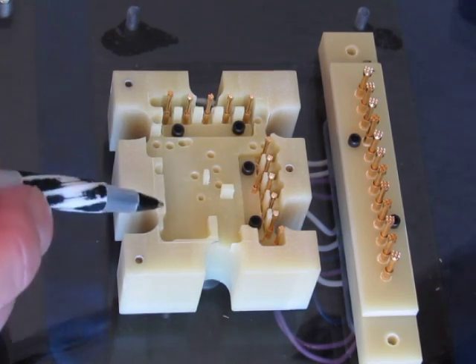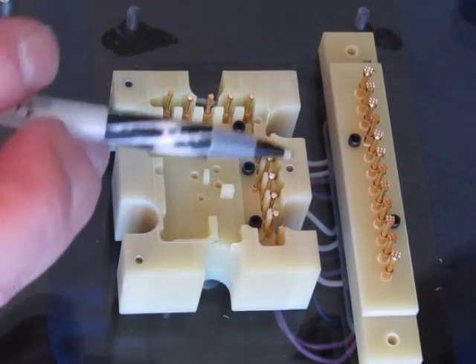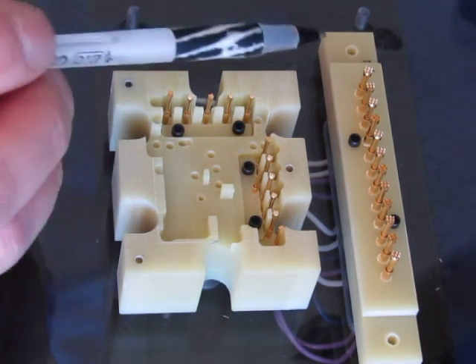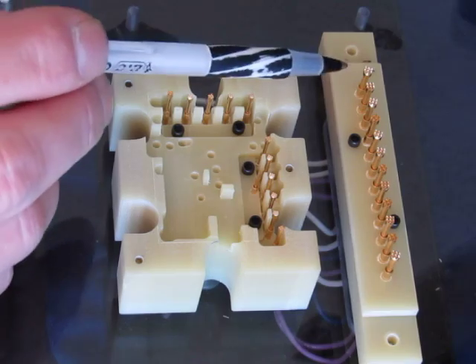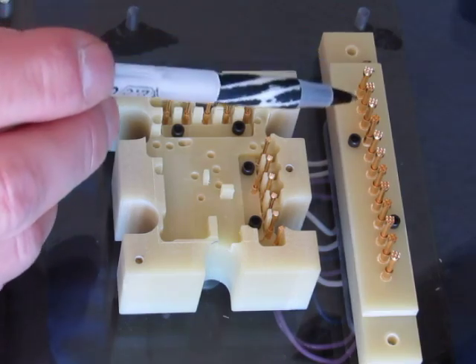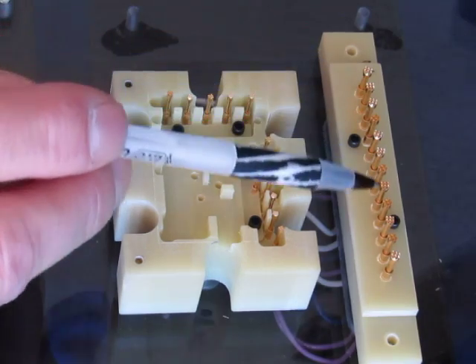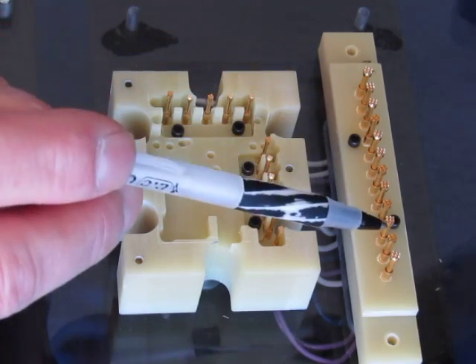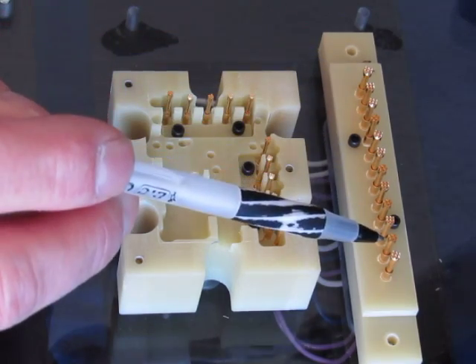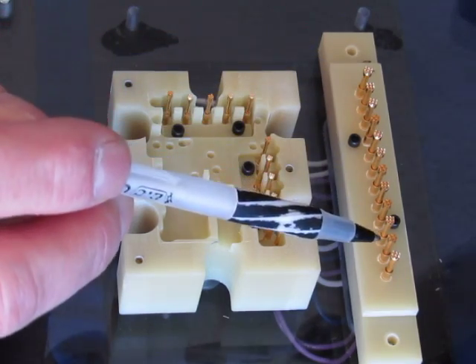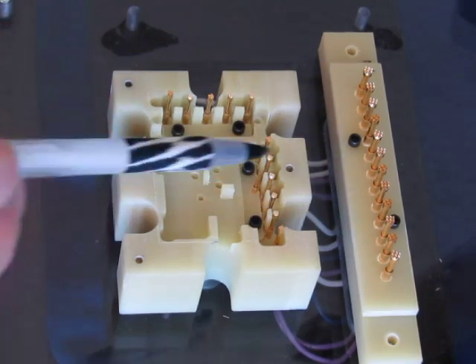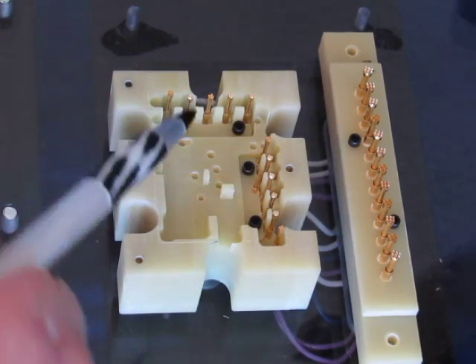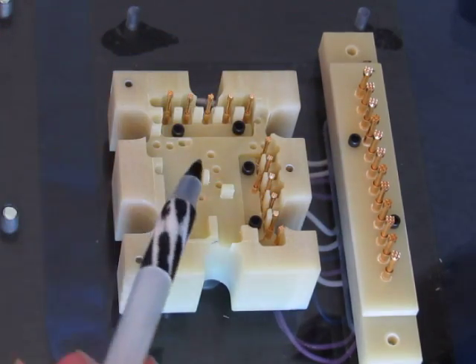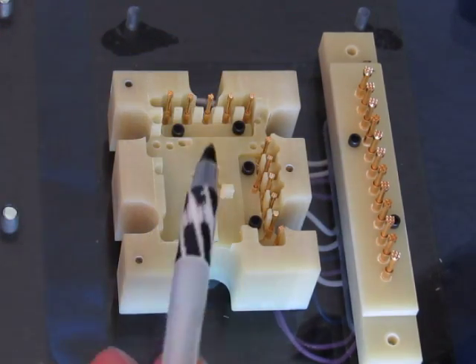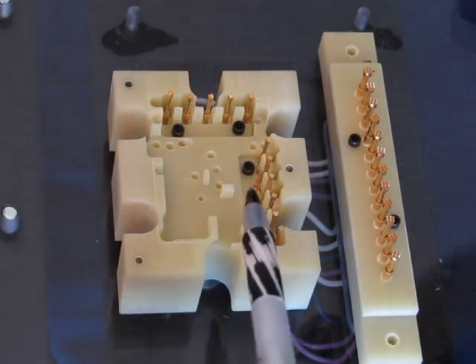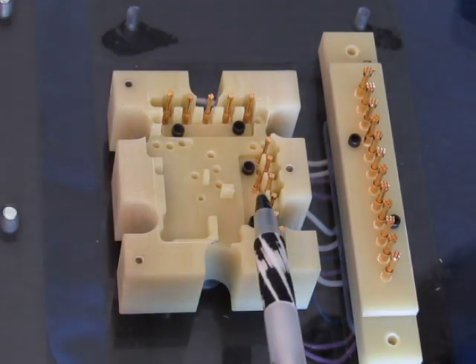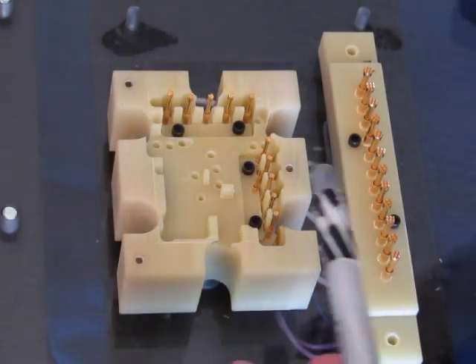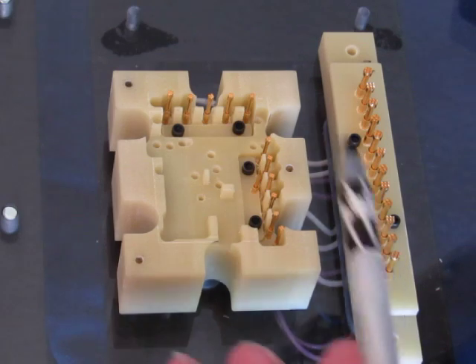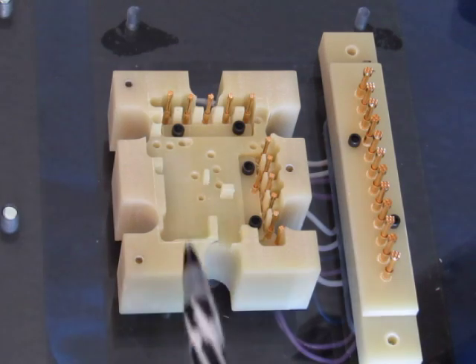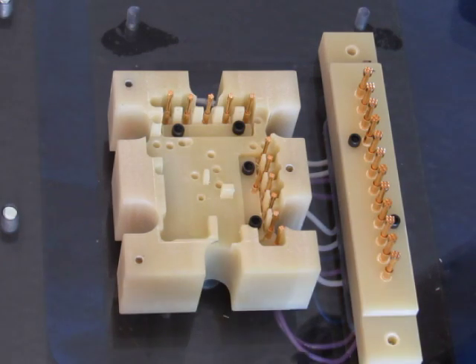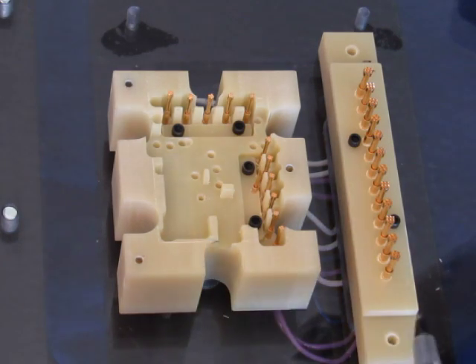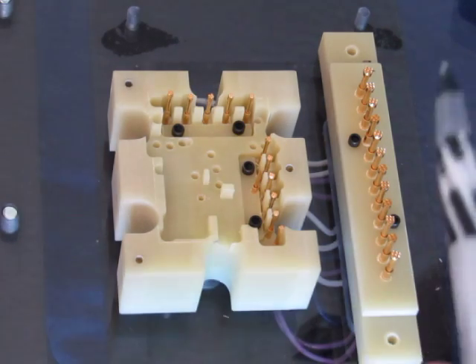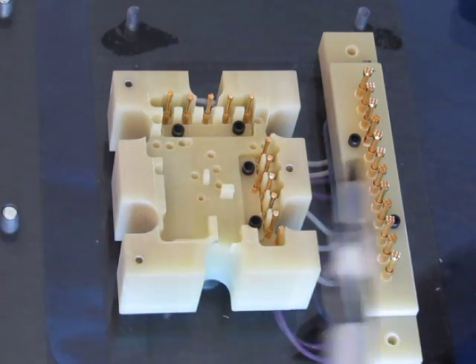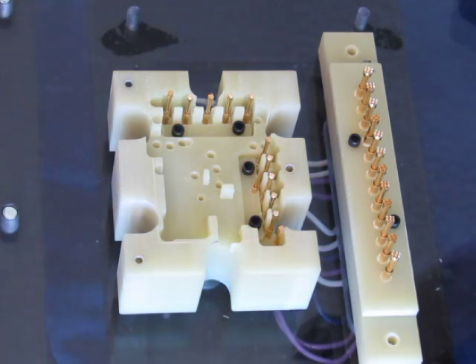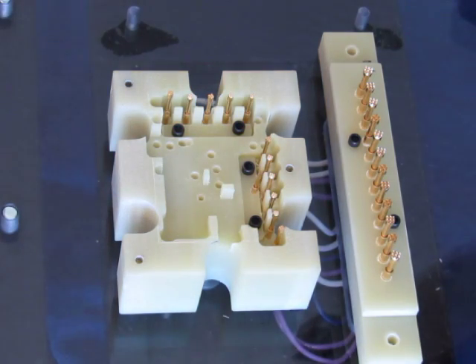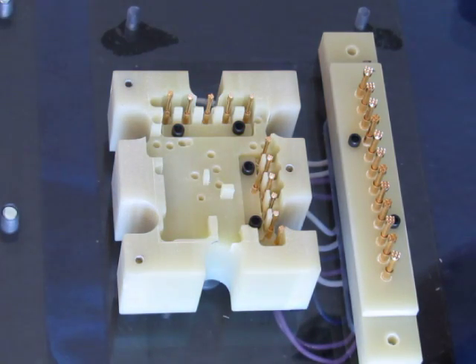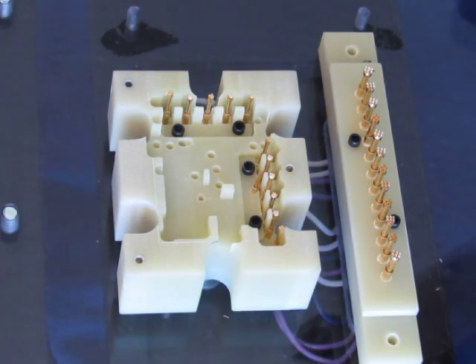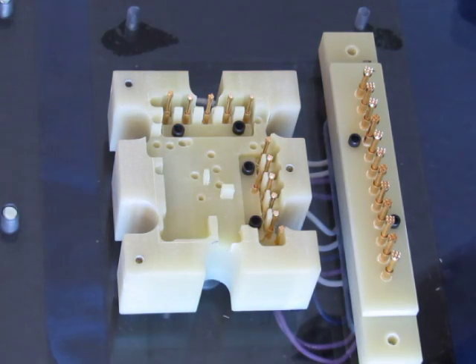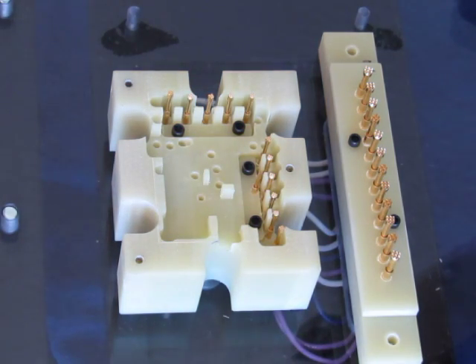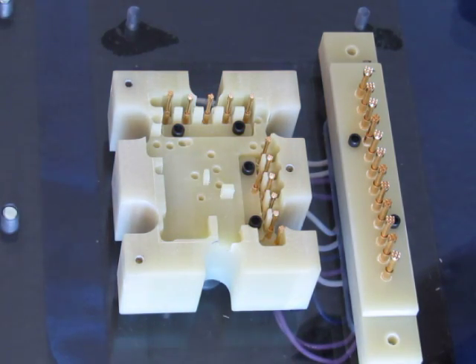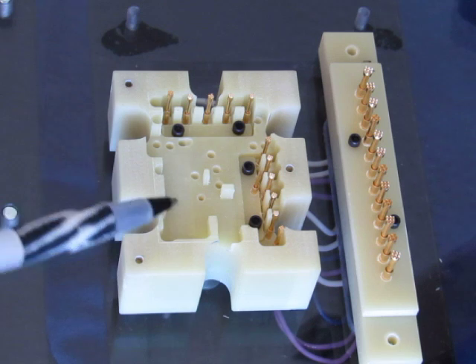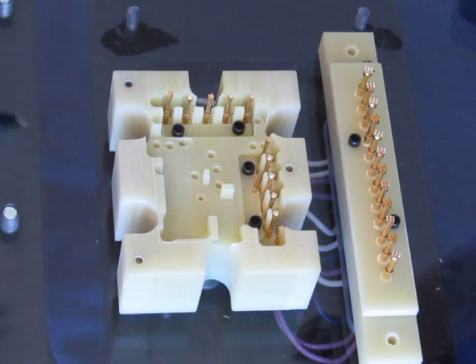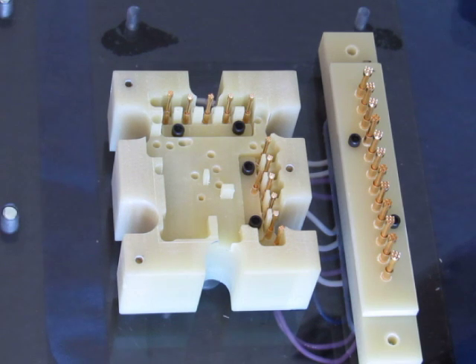This is a transfer array. When the lid is closed, these are wired to these, so that their connections are transferred through the base of the fixture.